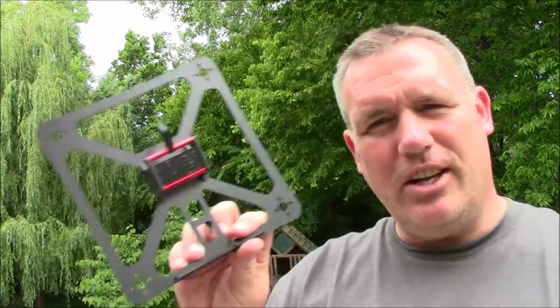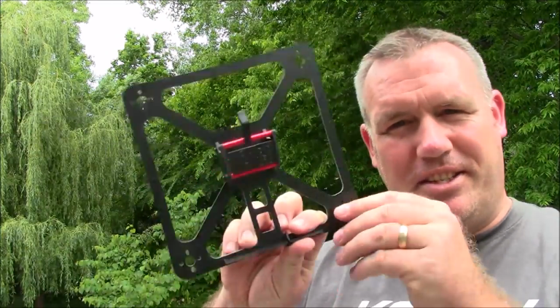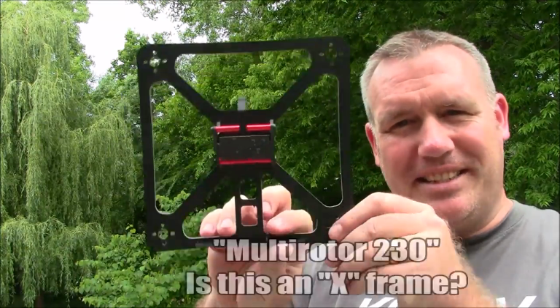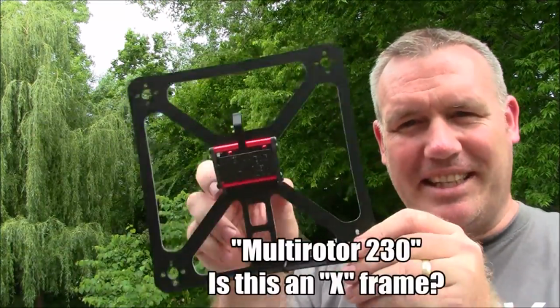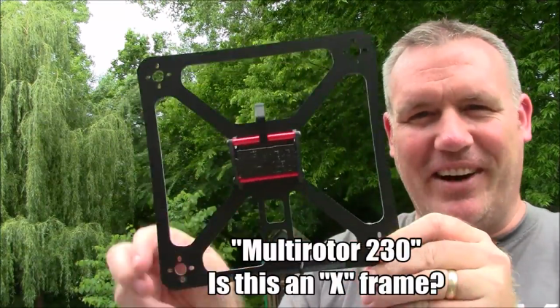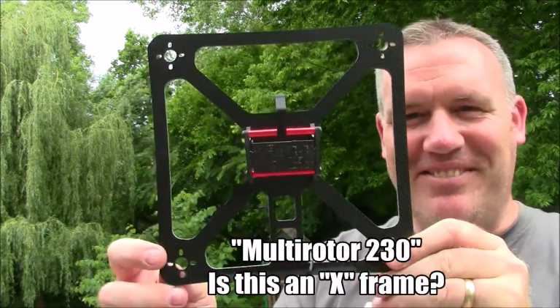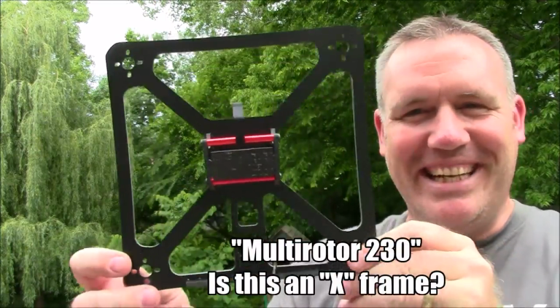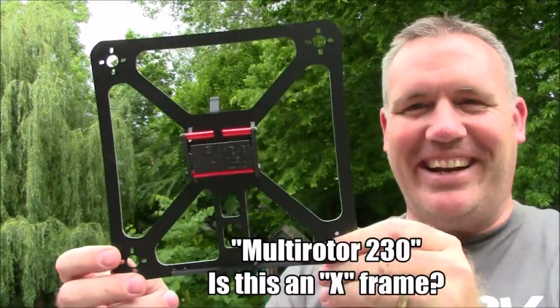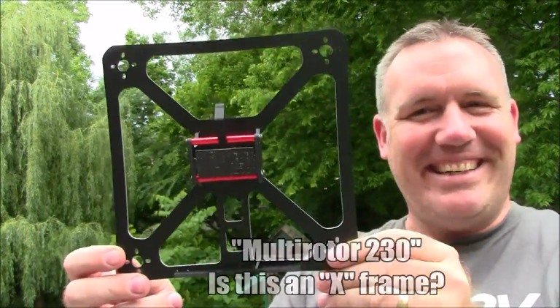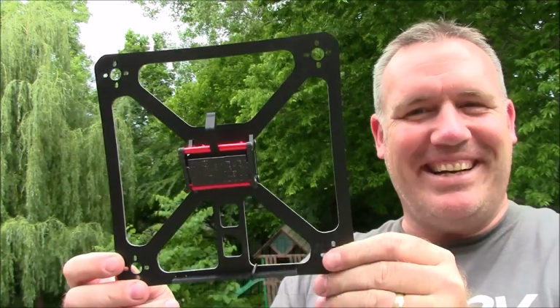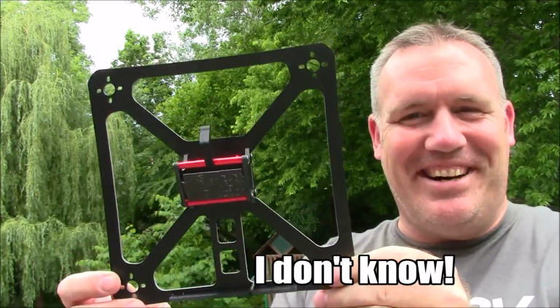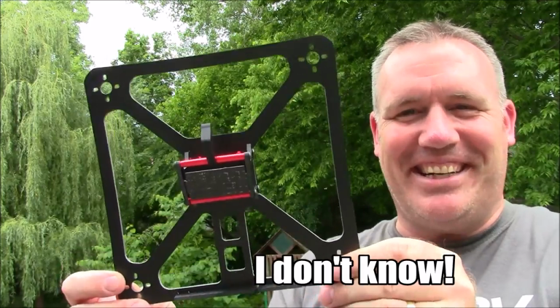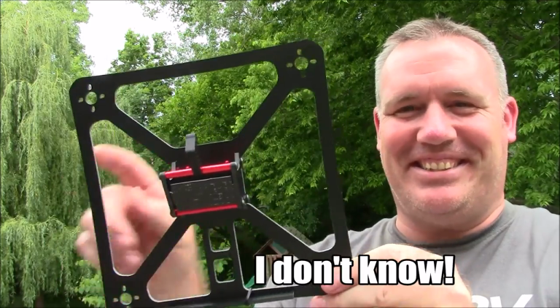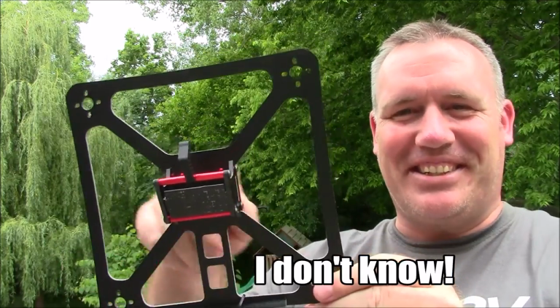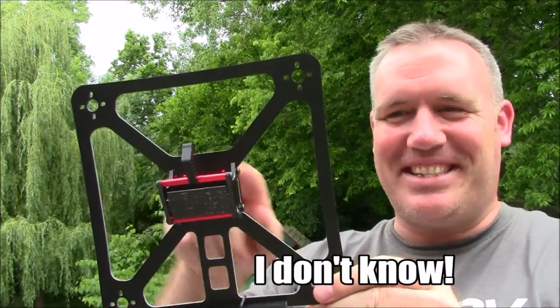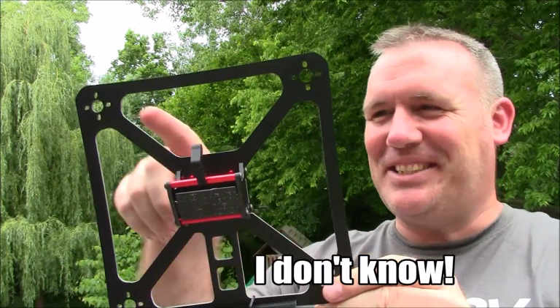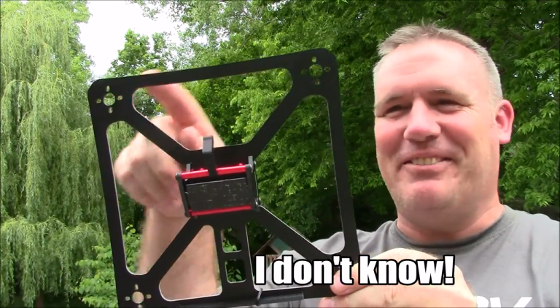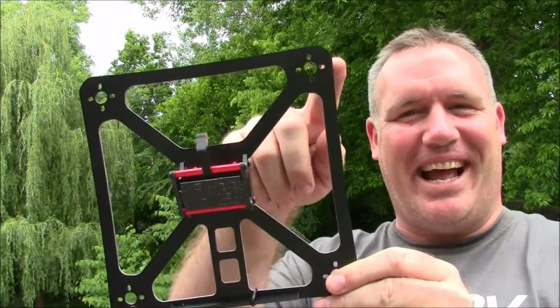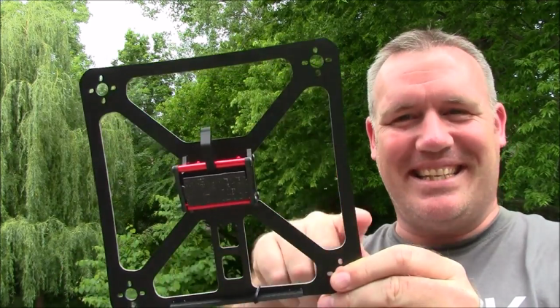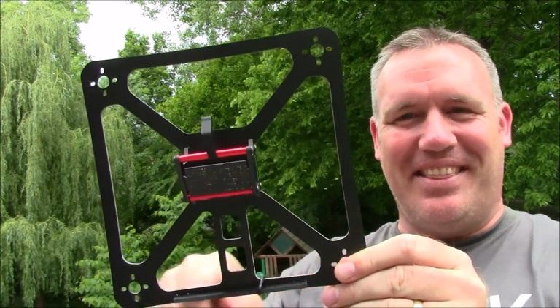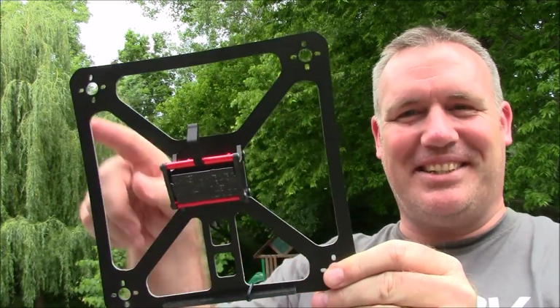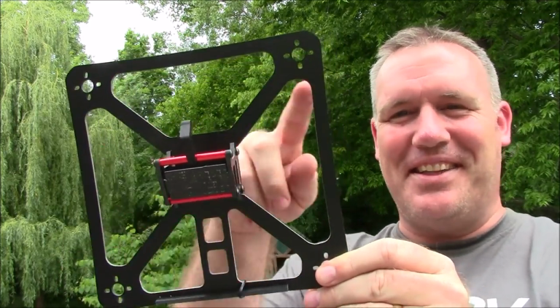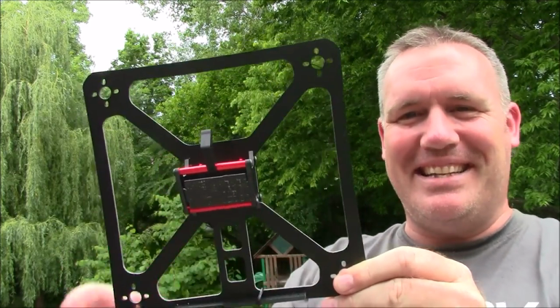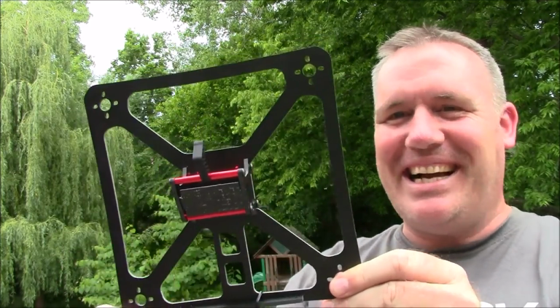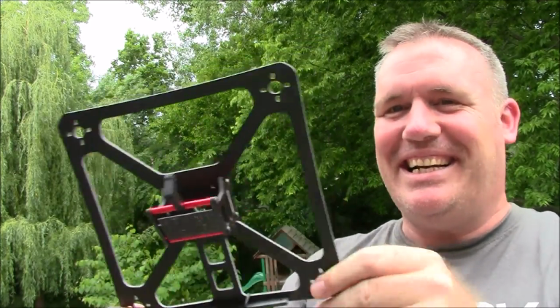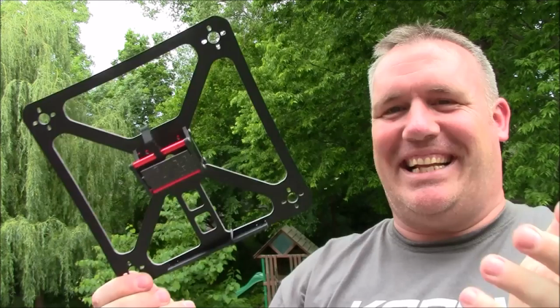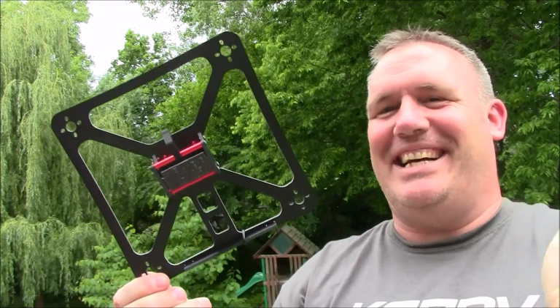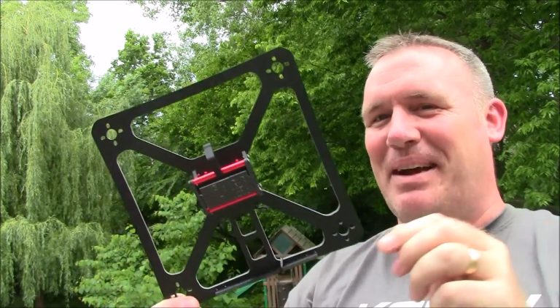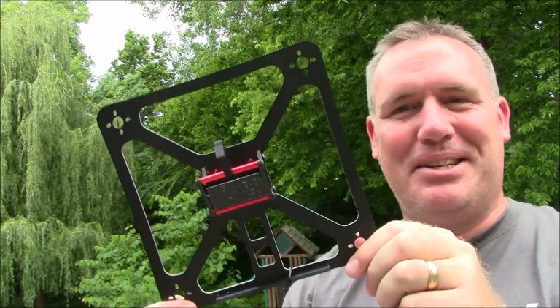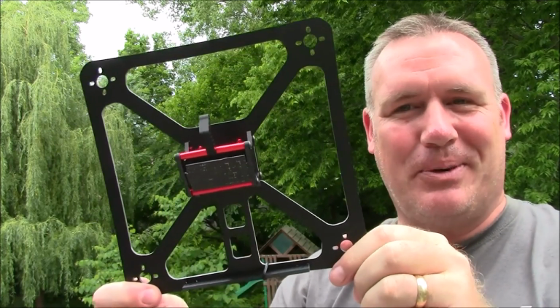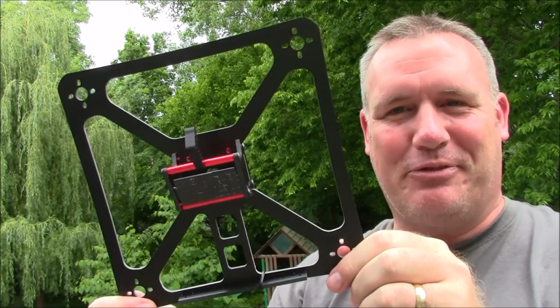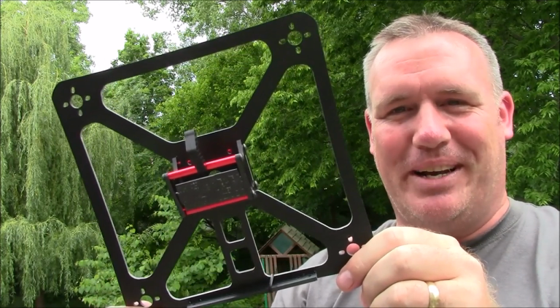Is this an X-frame? I don't know. Do you call this an X-frame when it has this around the outside? Maybe it's a square frame.